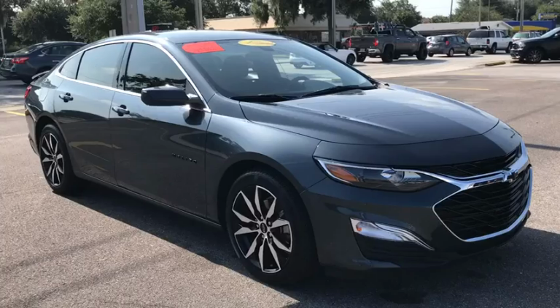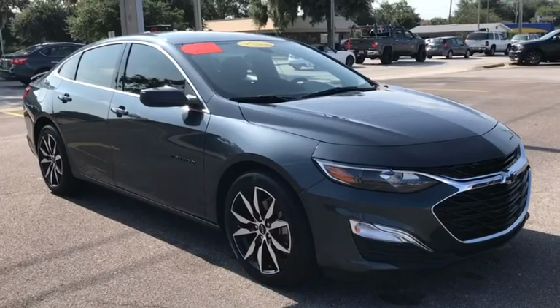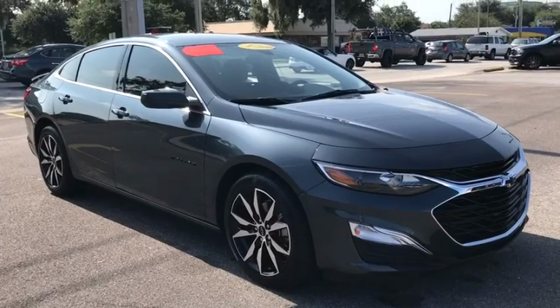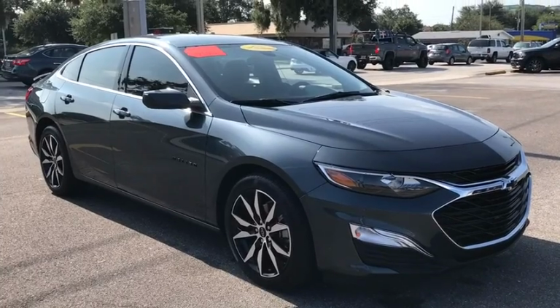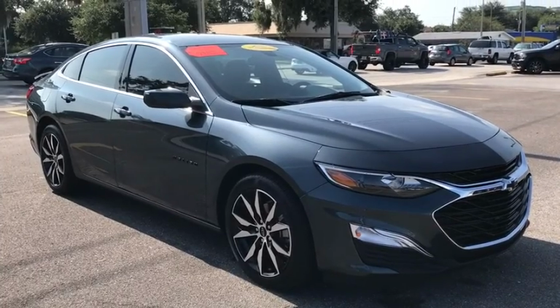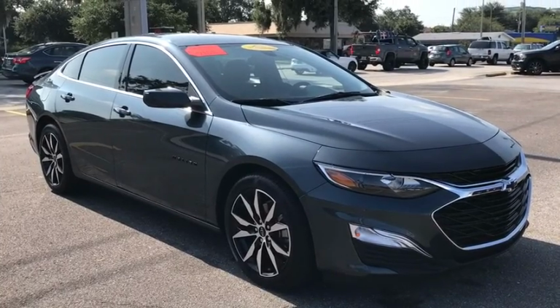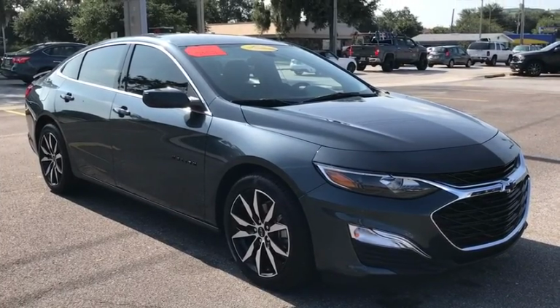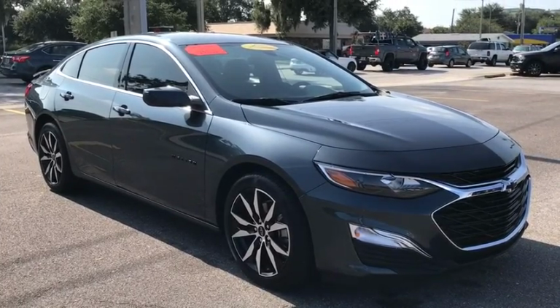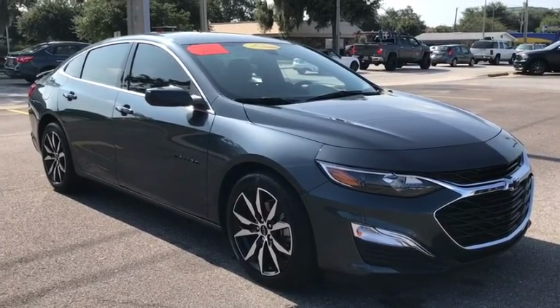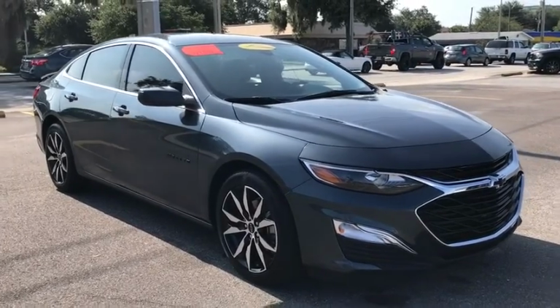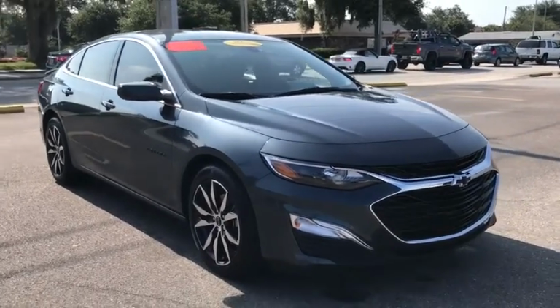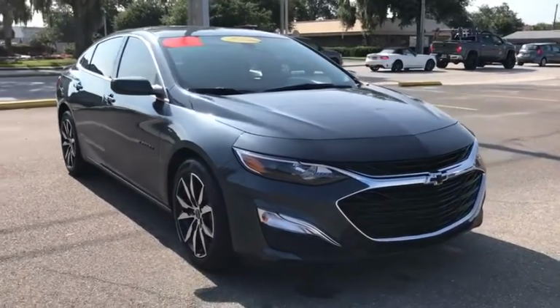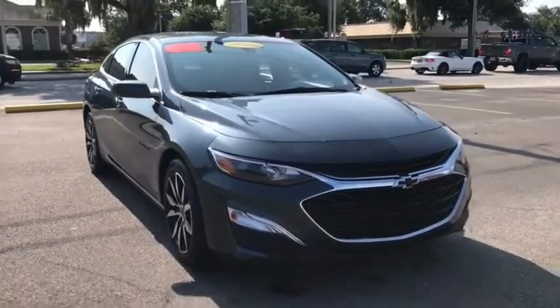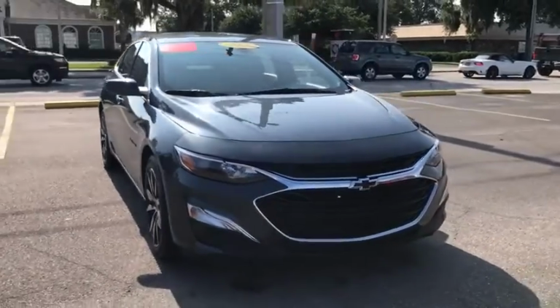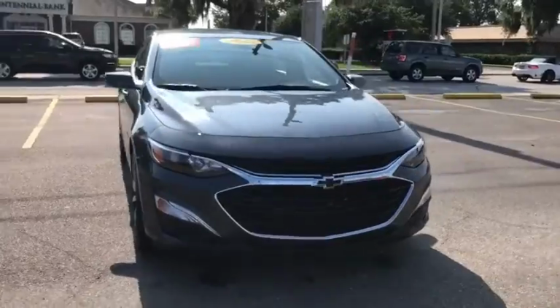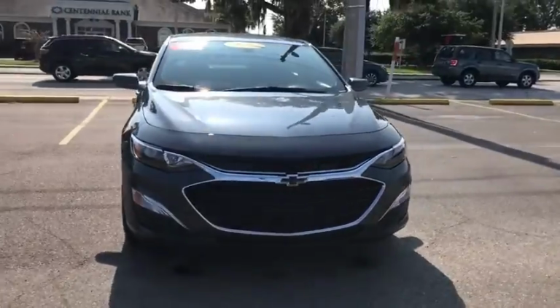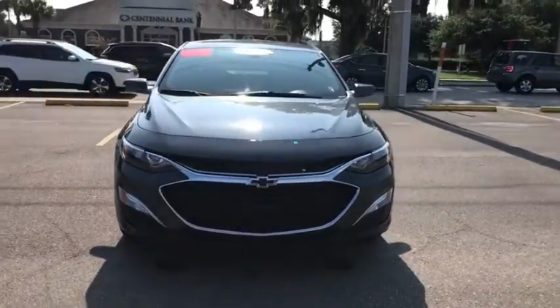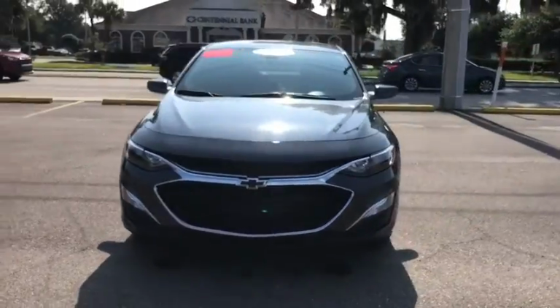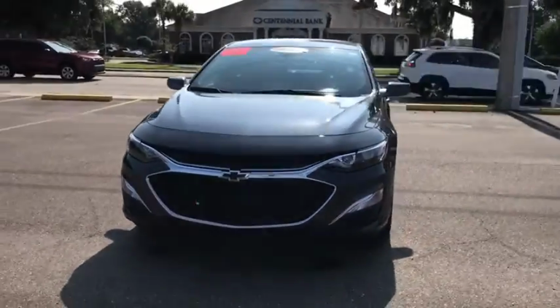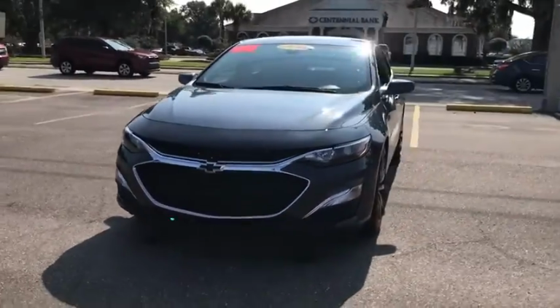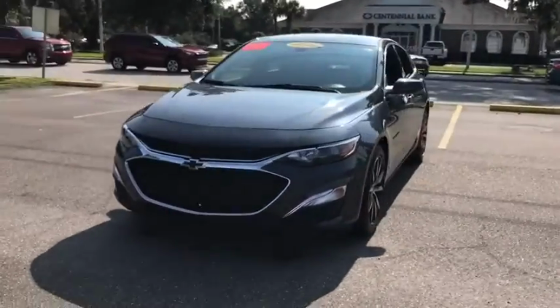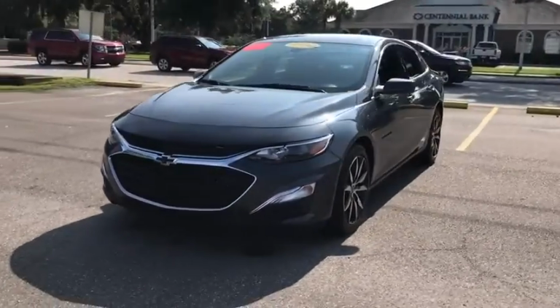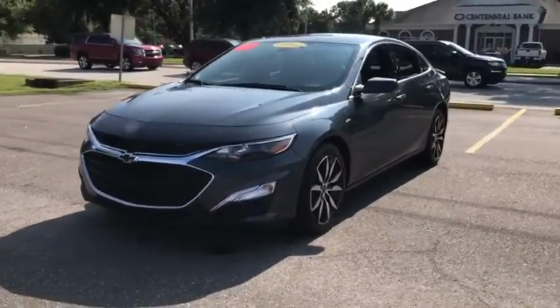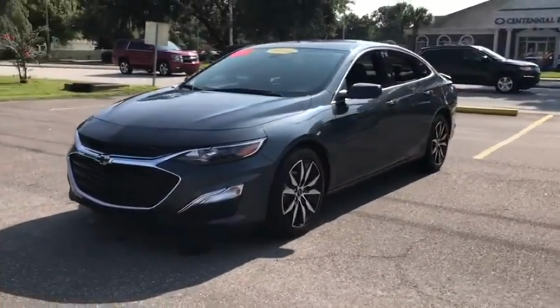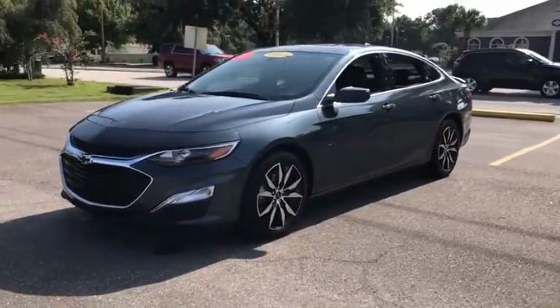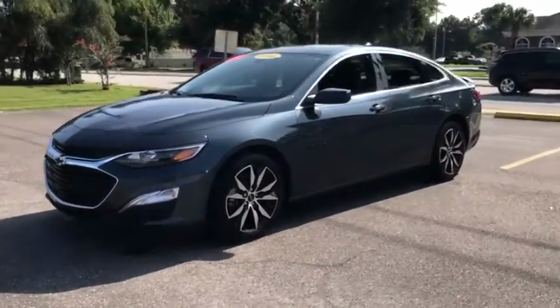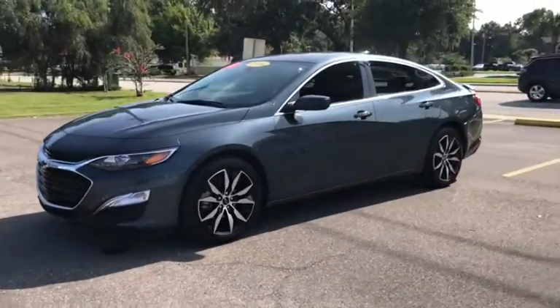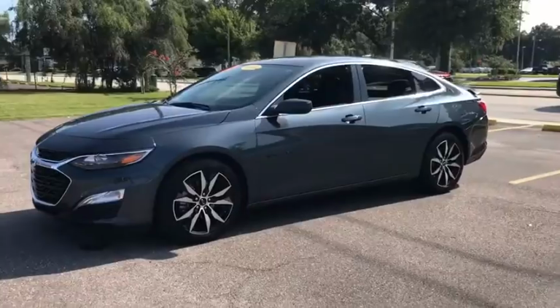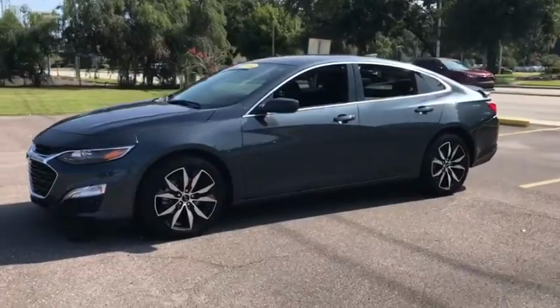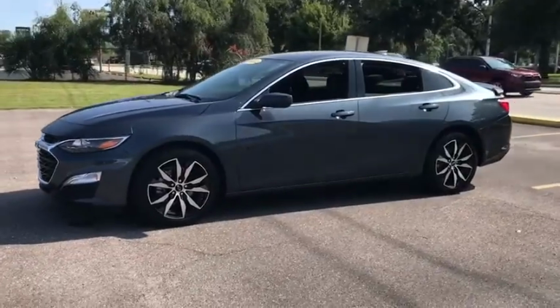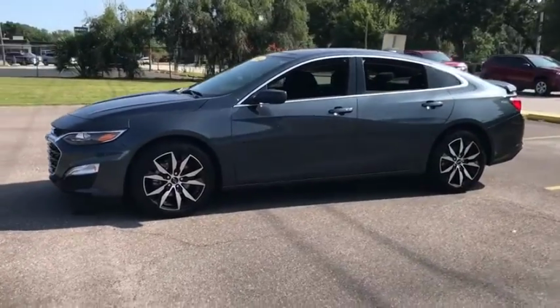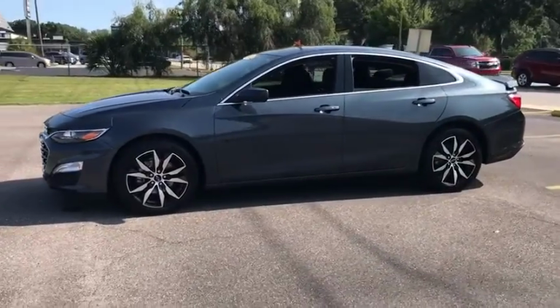Looking for the right vehicle? Check out the 2020 Chevrolet Malibu, a combination of performance and fuel economy. The Malibu is a great commuting car. This vehicle has less than 3,000 miles.